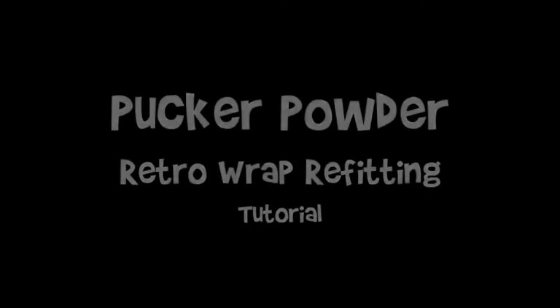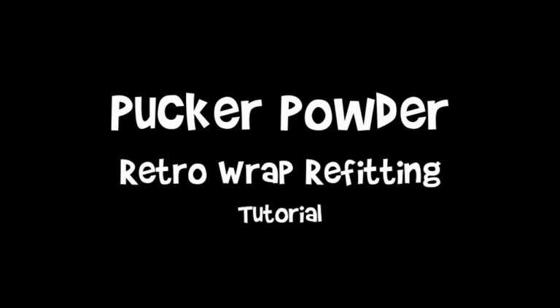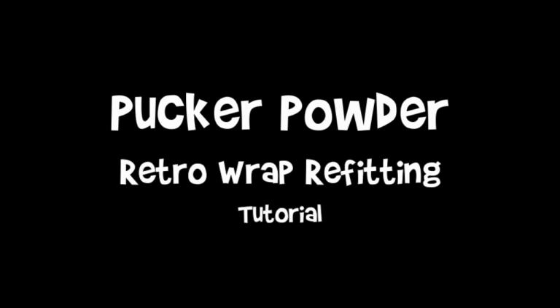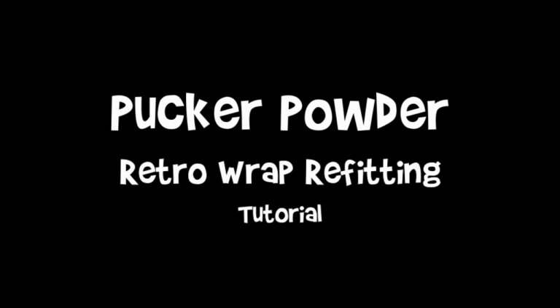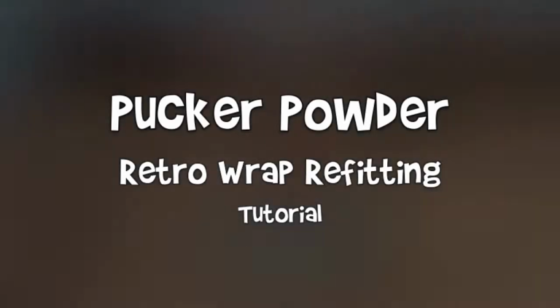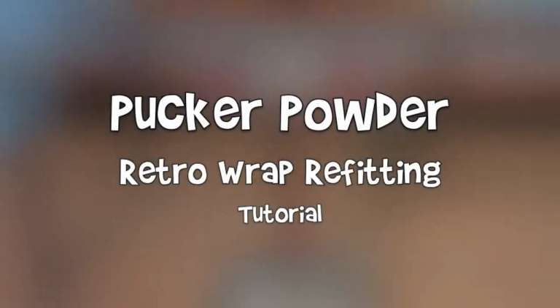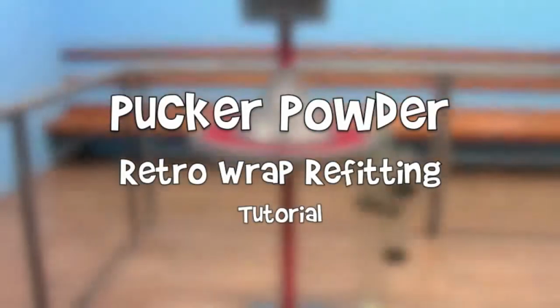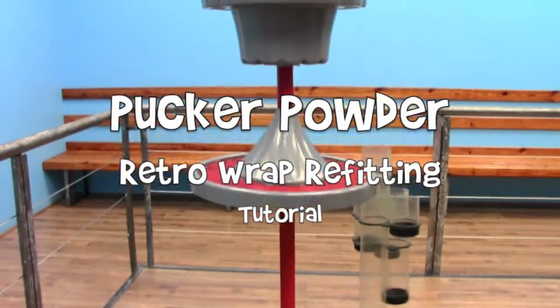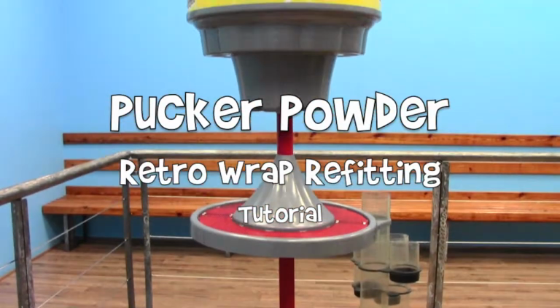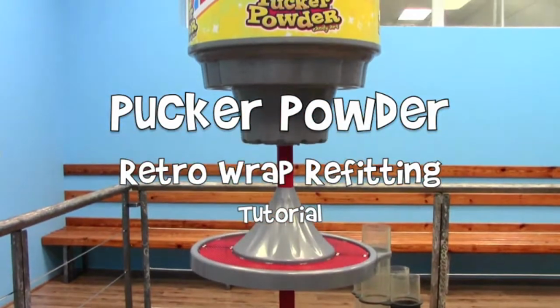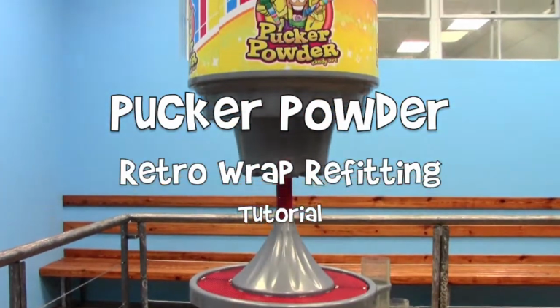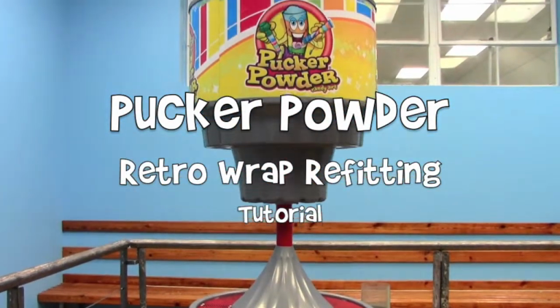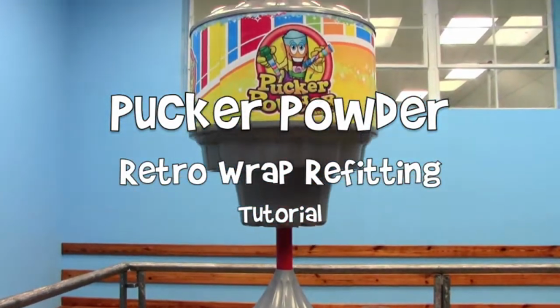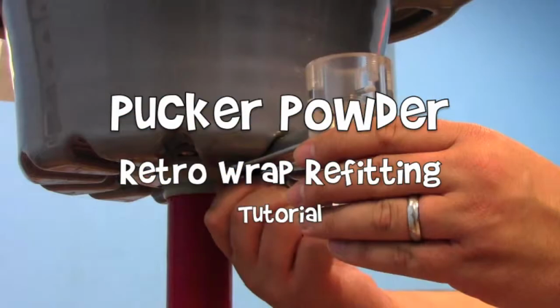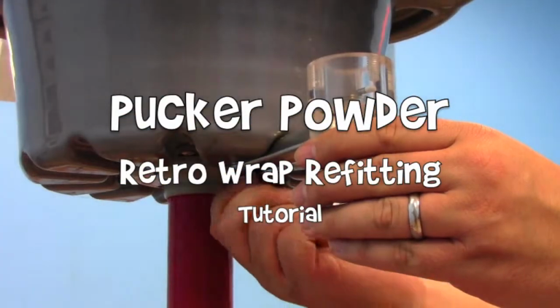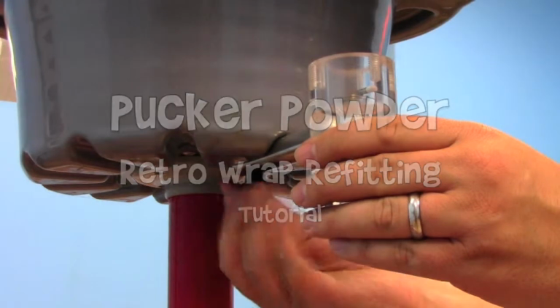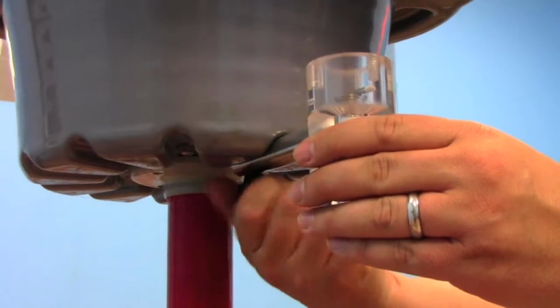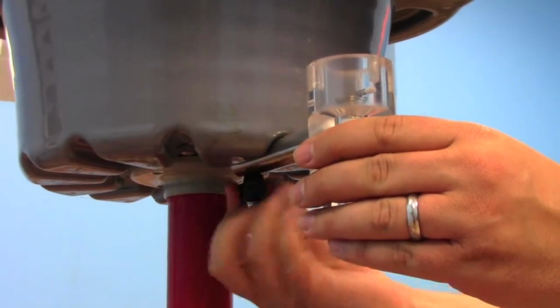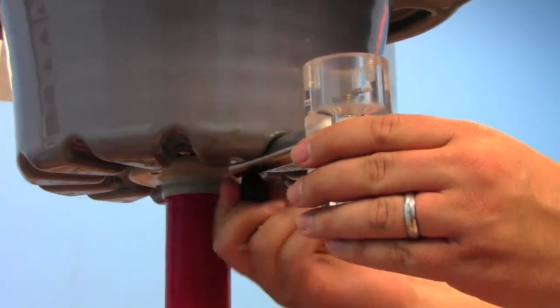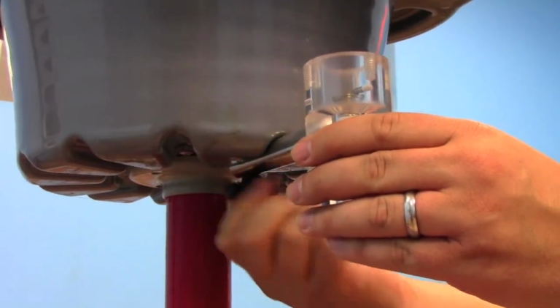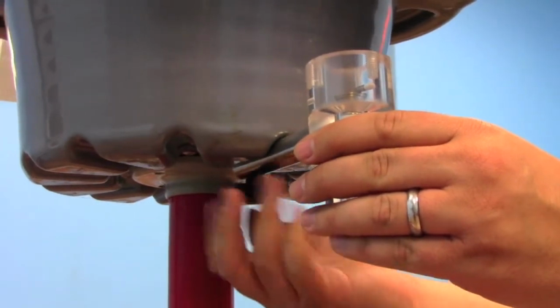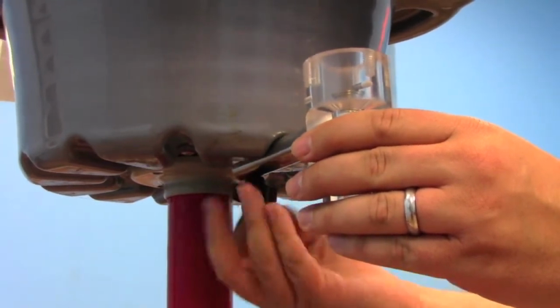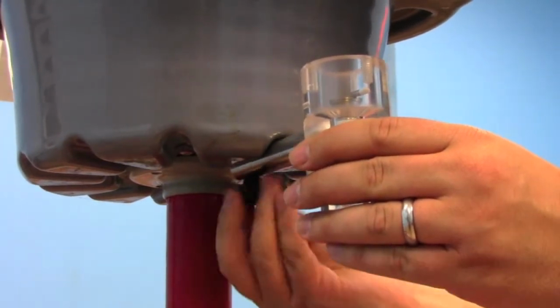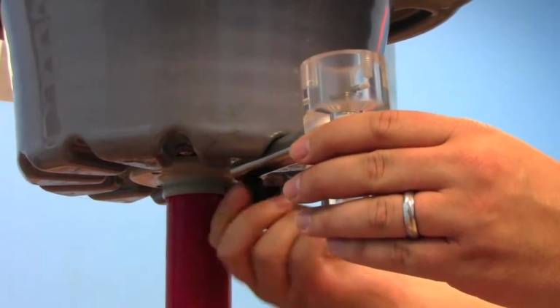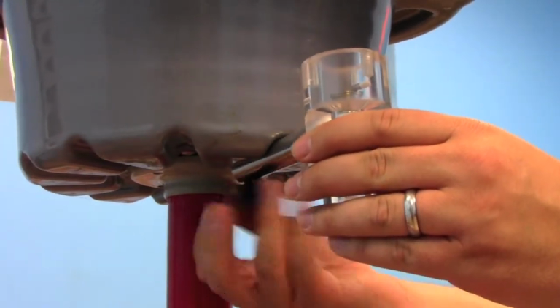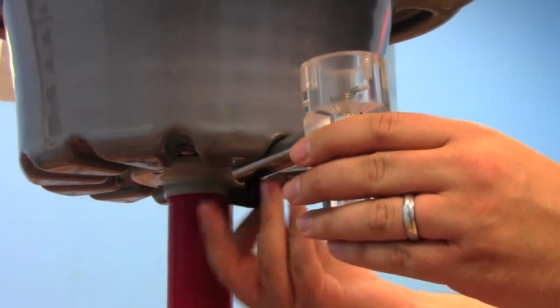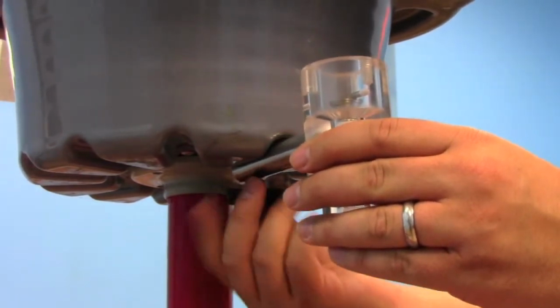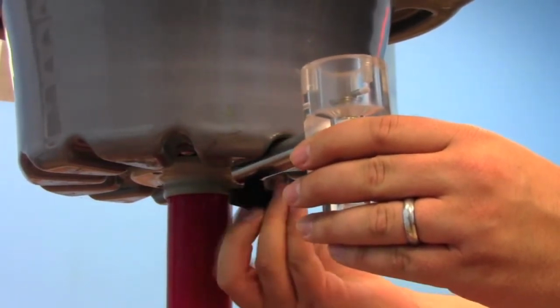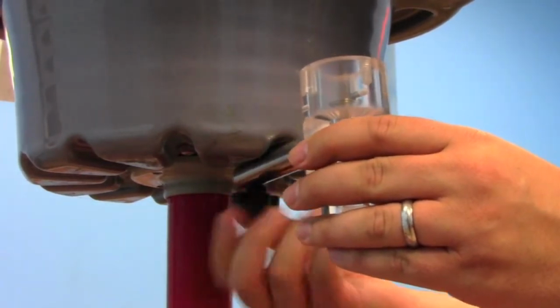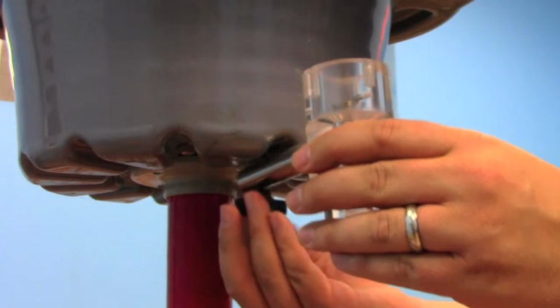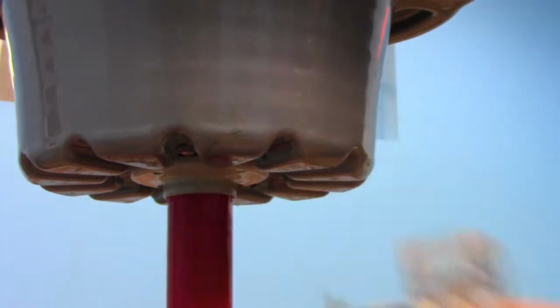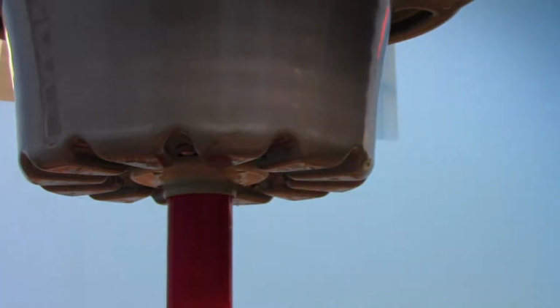In this tutorial, we'll teach you how to refit your current 12-flavor machine with a retro wrap. If you have clear mechs, begin by removing them from the machine. You do so by unscrewing the mechs from the cone.